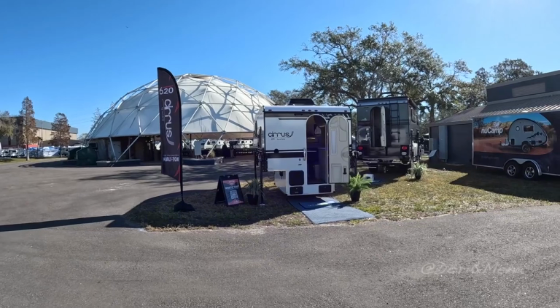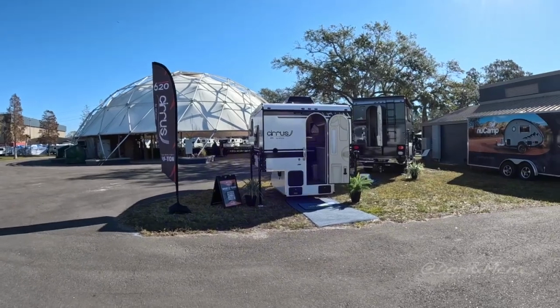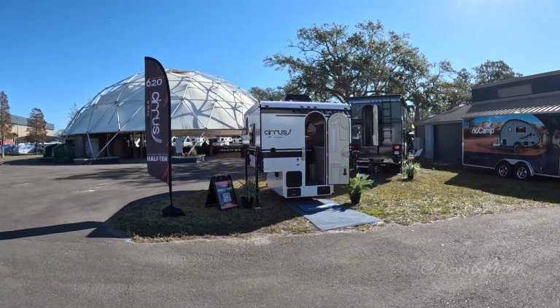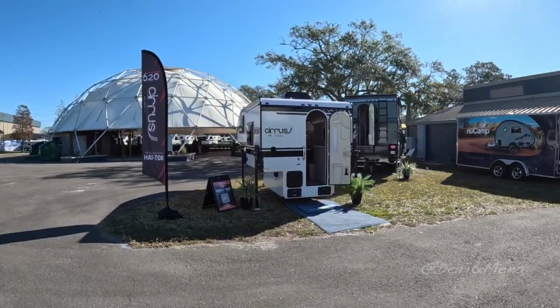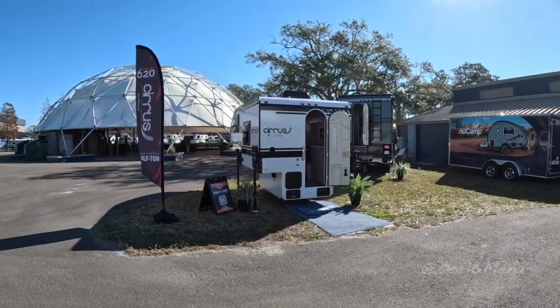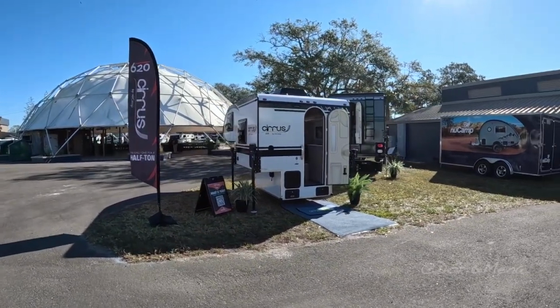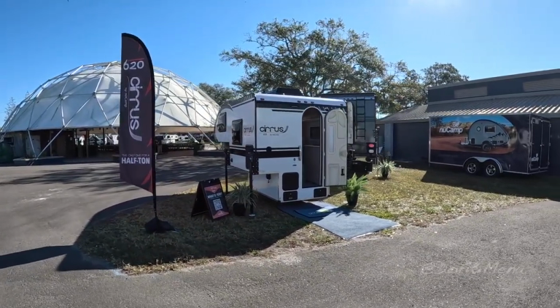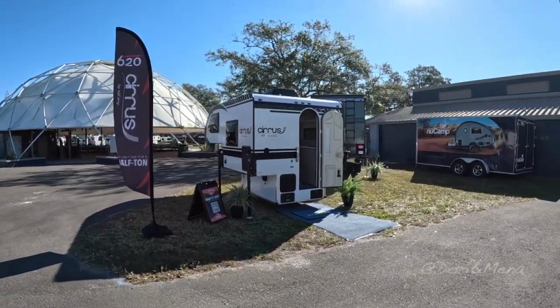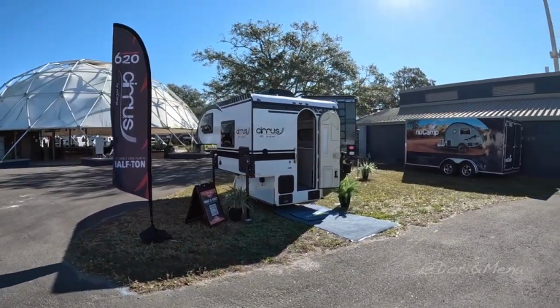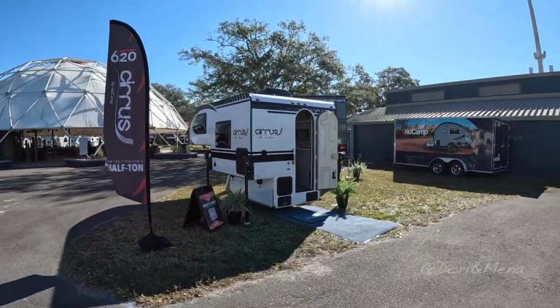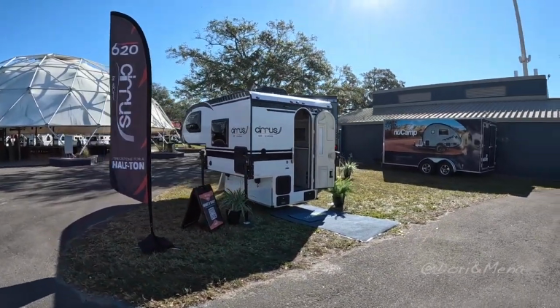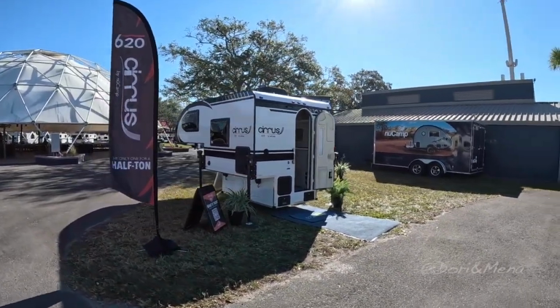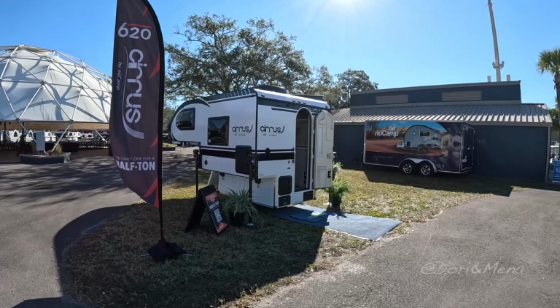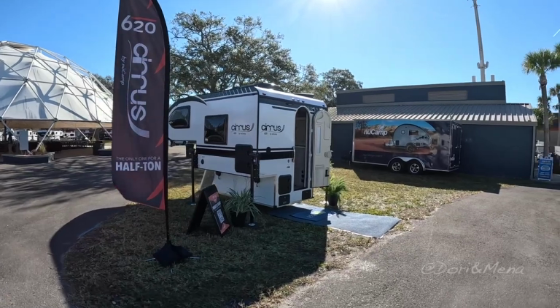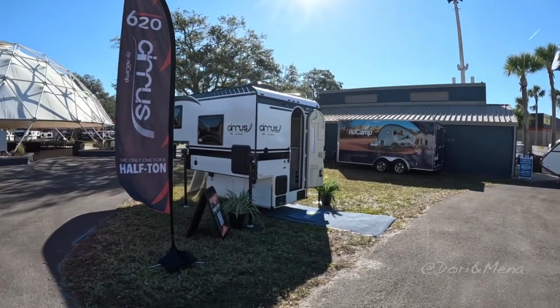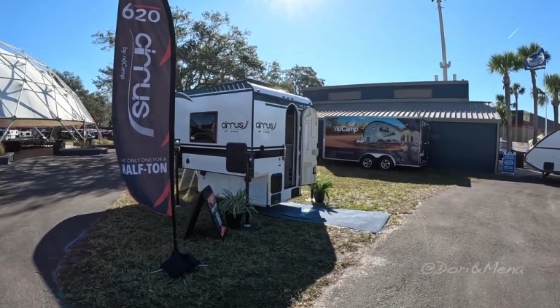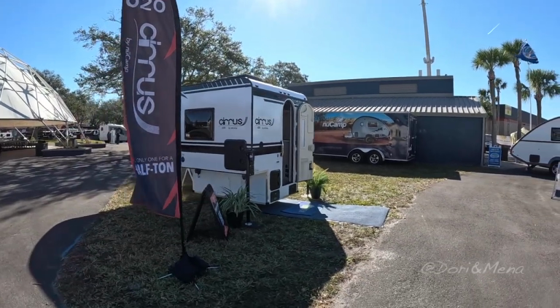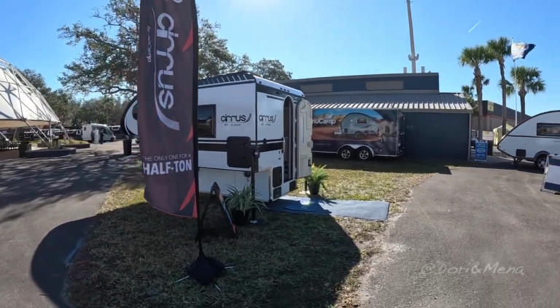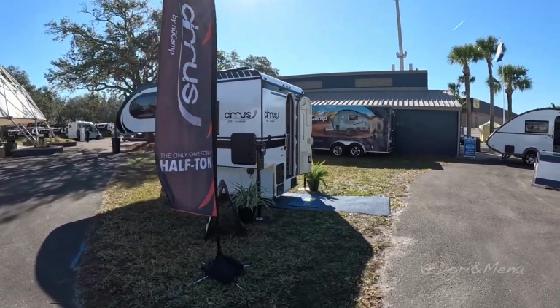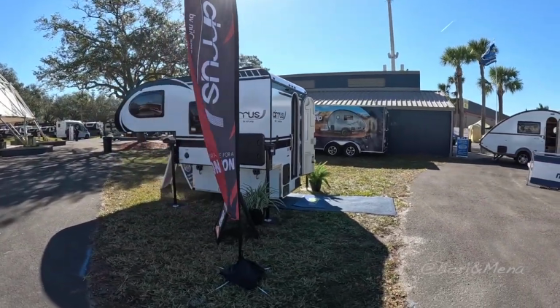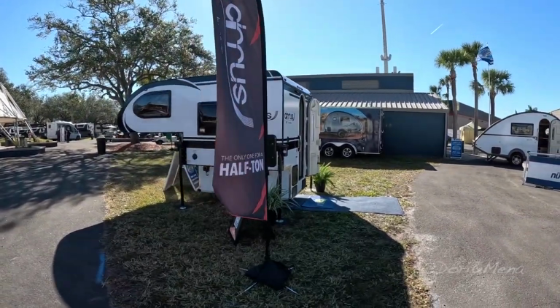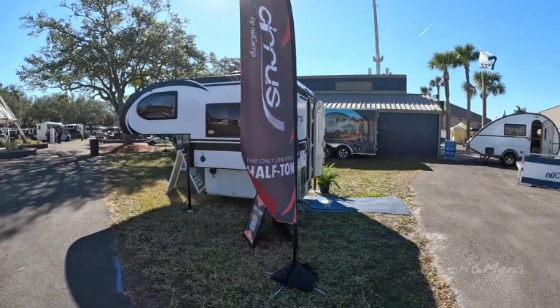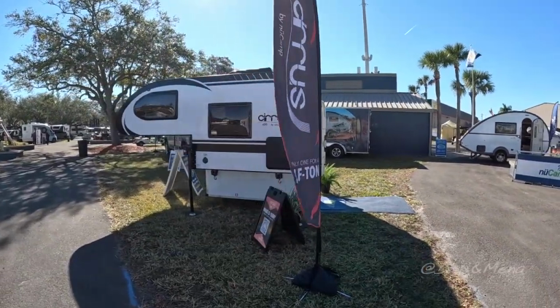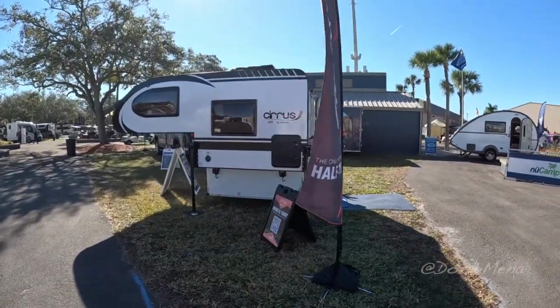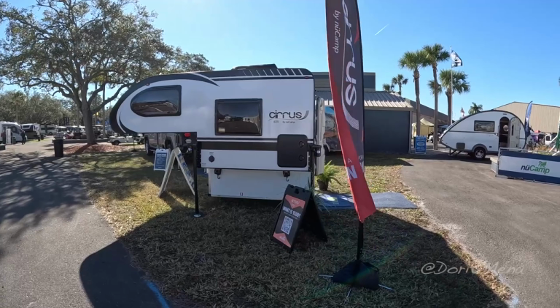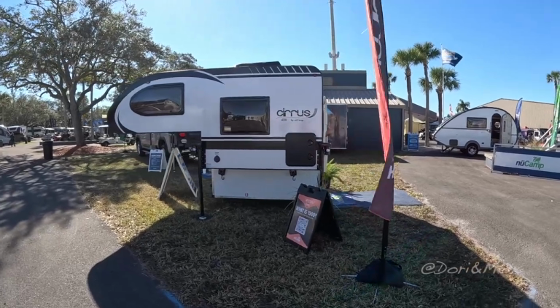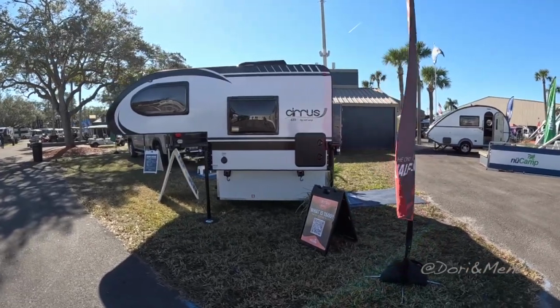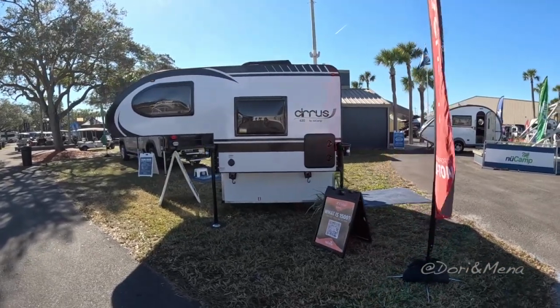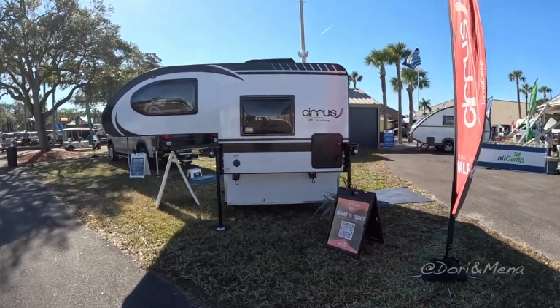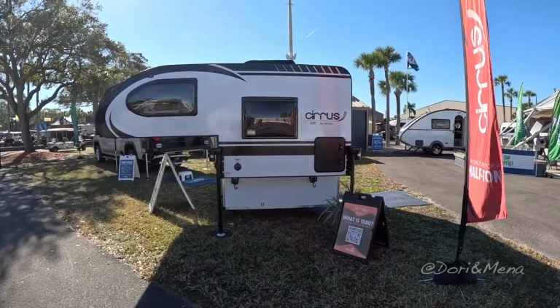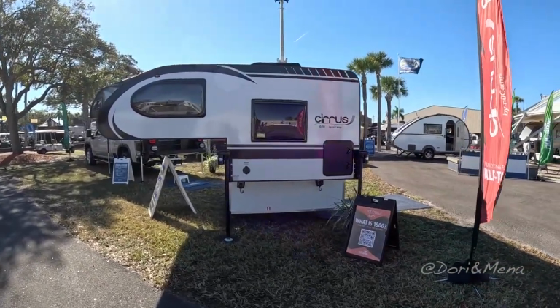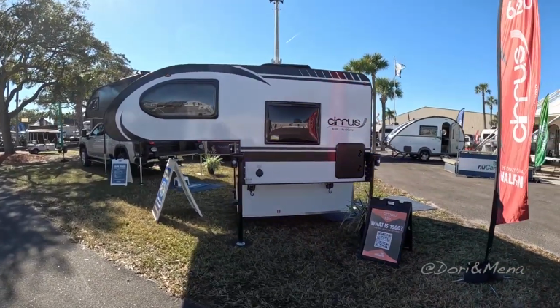This Cirrus truck camper is apparently the only one made for a half ton, so that means it's the right weight and the right everything.